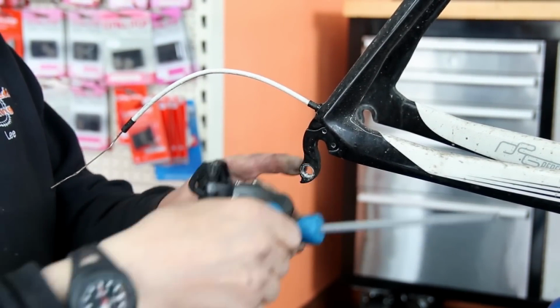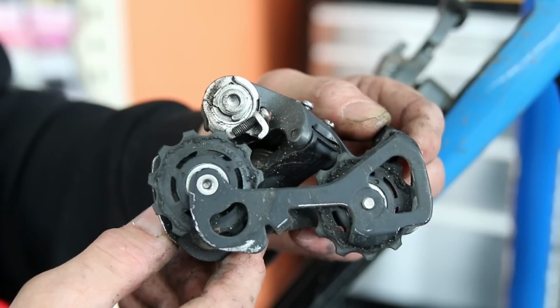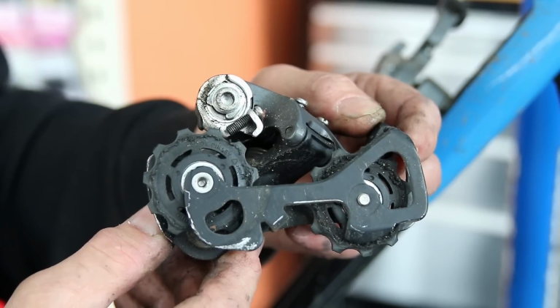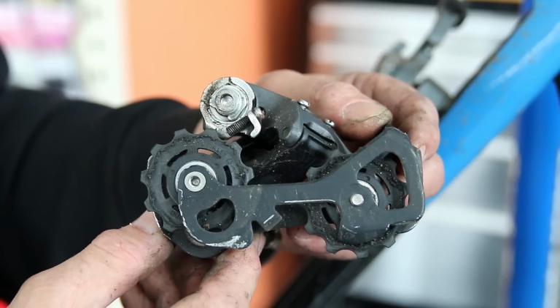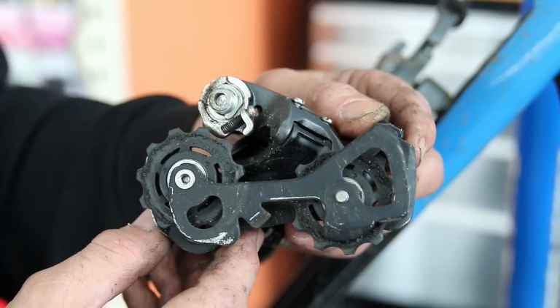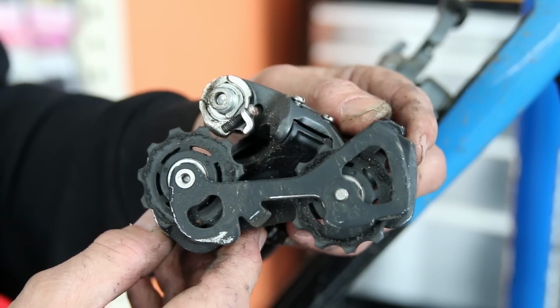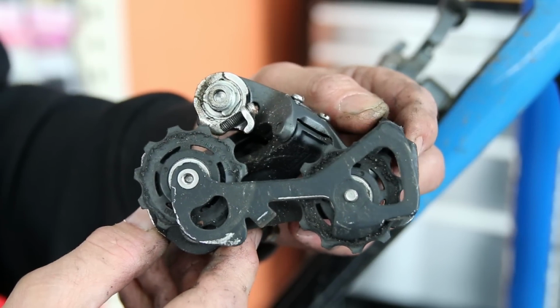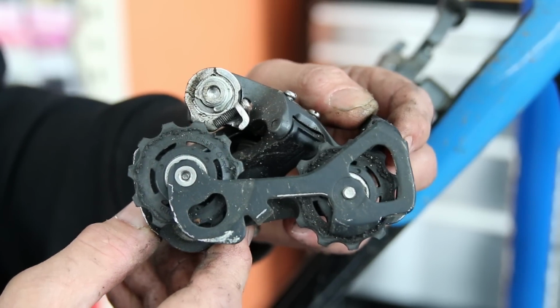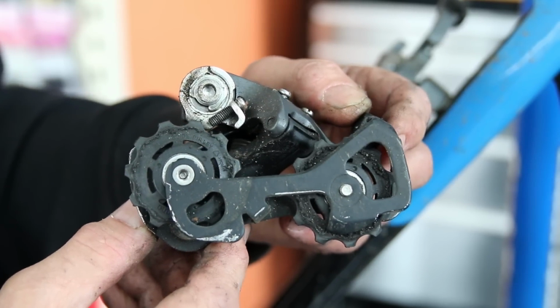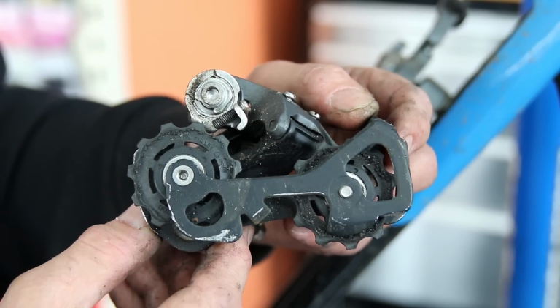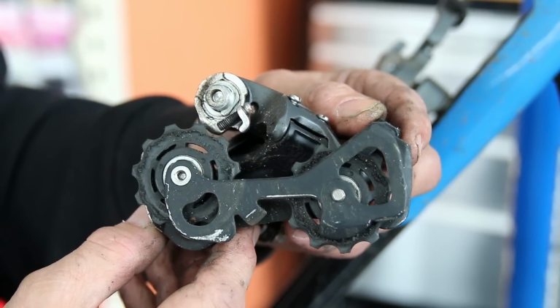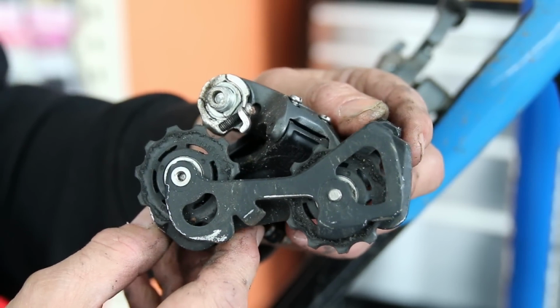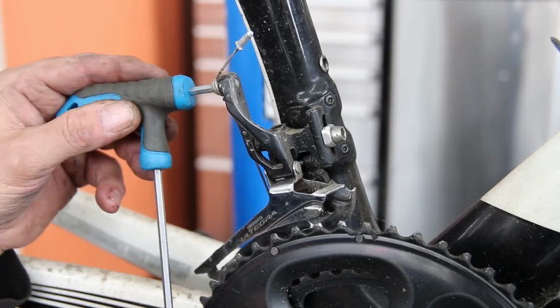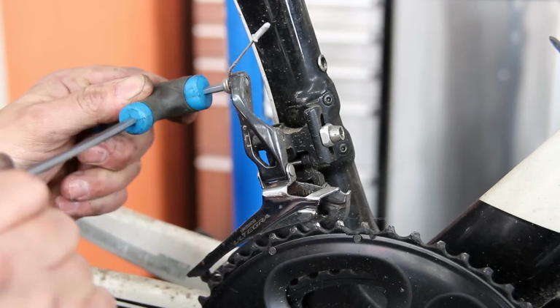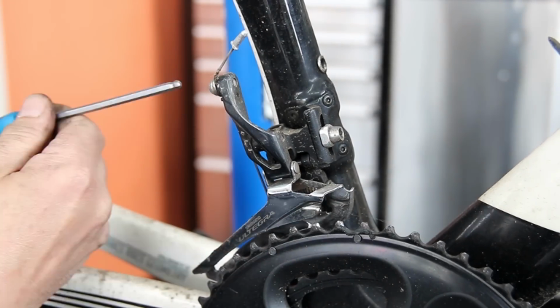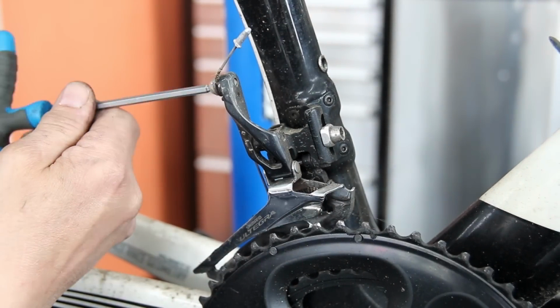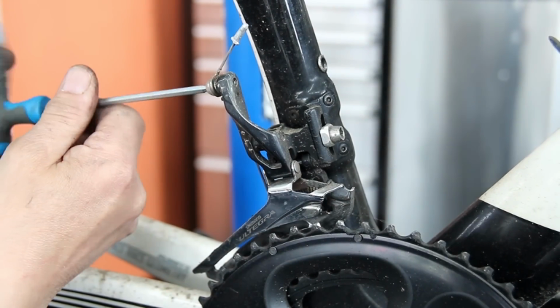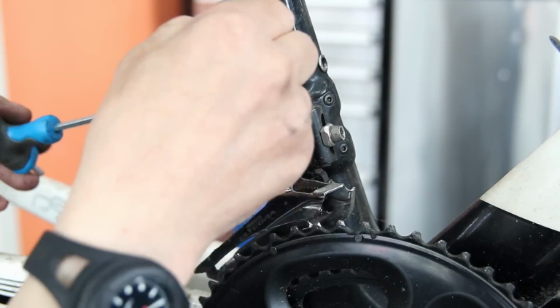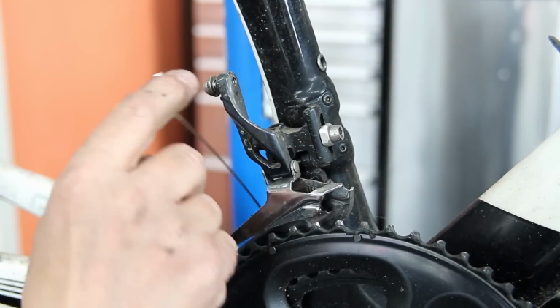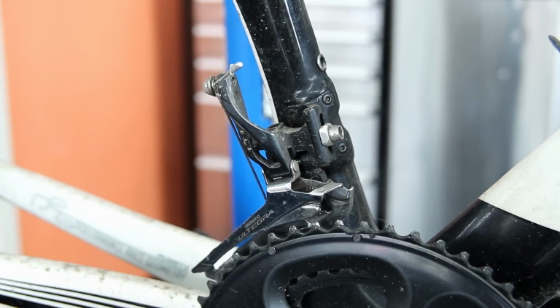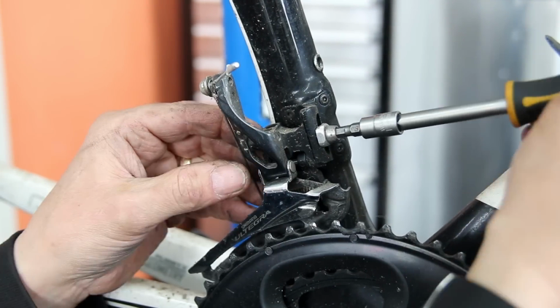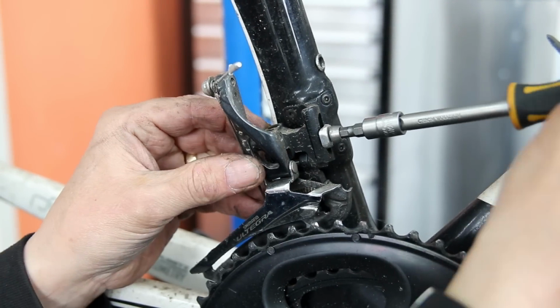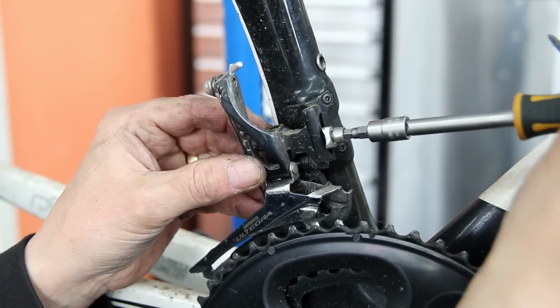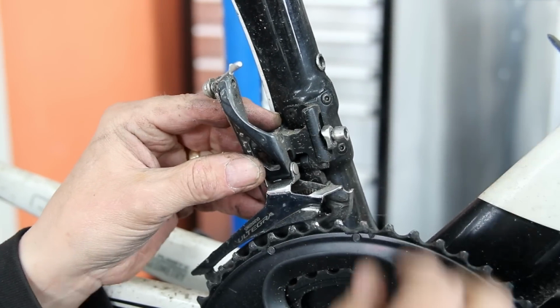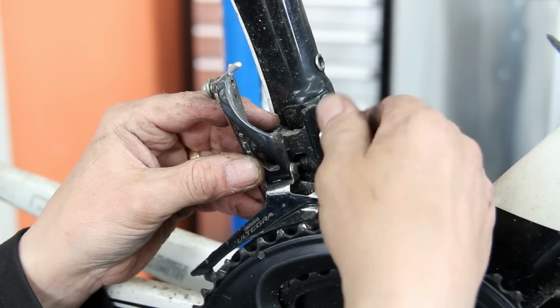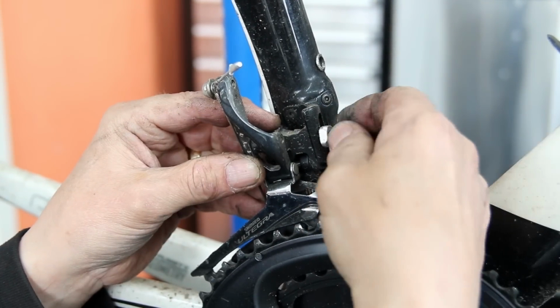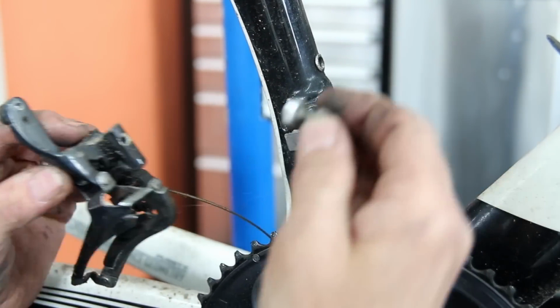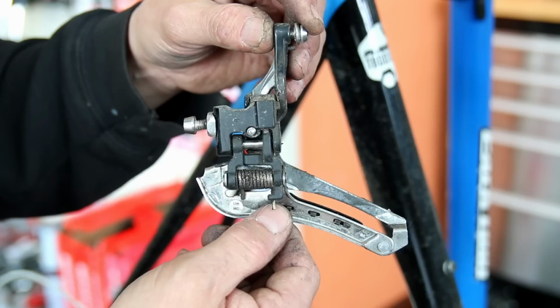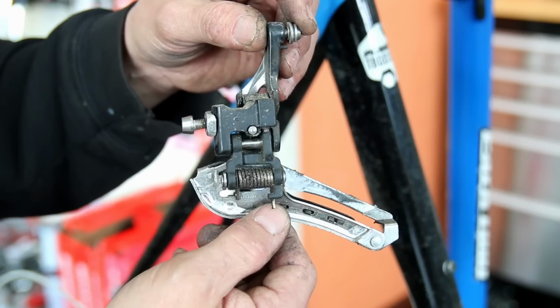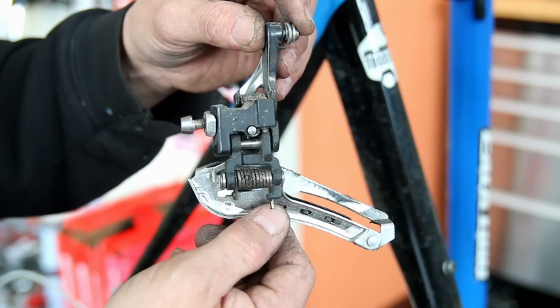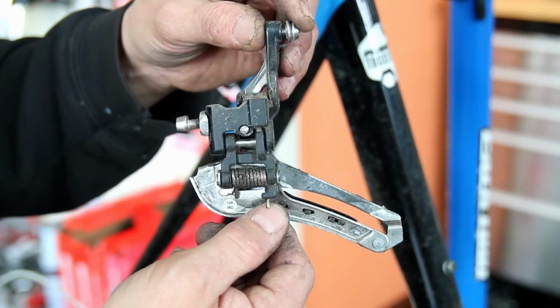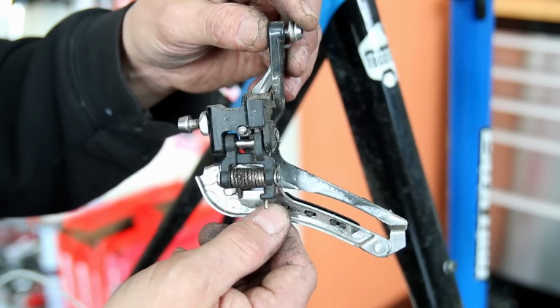You can see here a little bit of build-up on the jockey wheels from the oil and lubricants that have been put on the chain. So we'll clean those up, clean the derailleur. Off comes the front derailleur - same story. You can see there's some lubricant on the spring there.